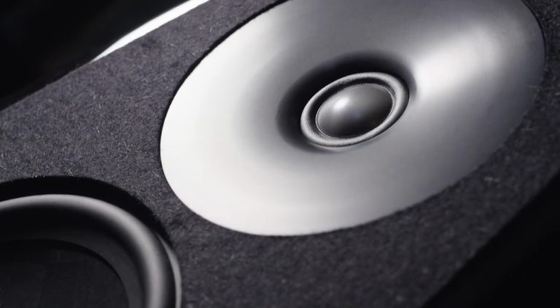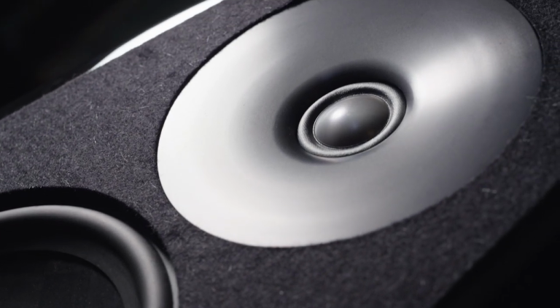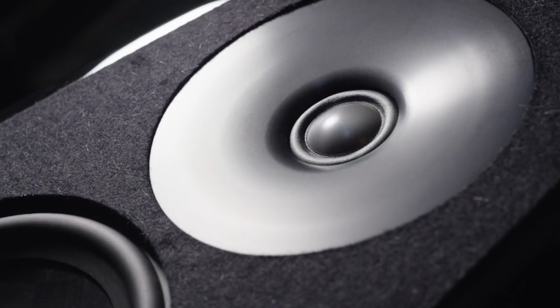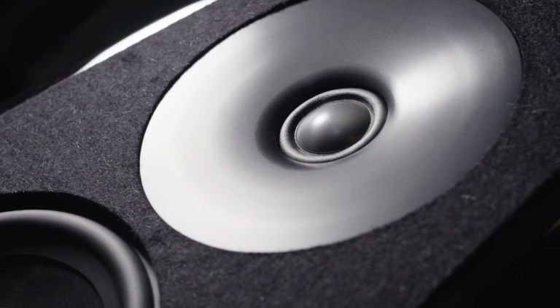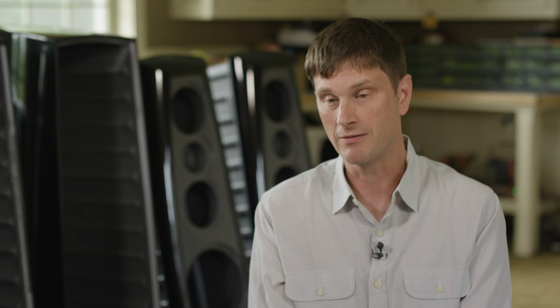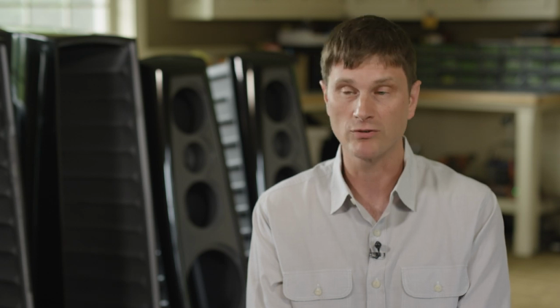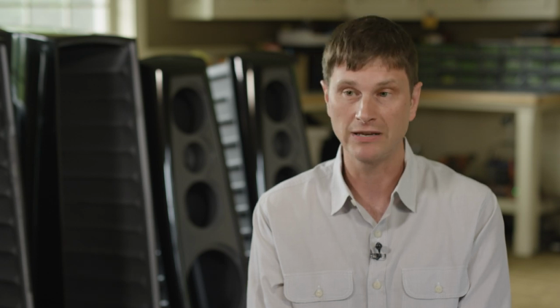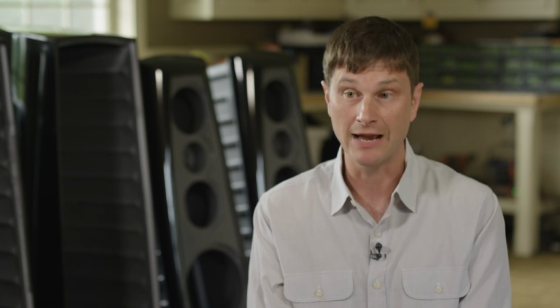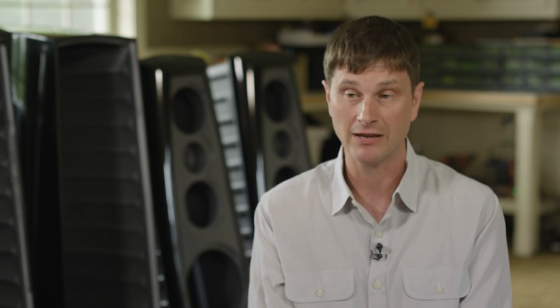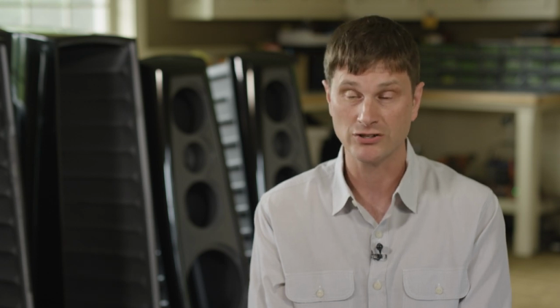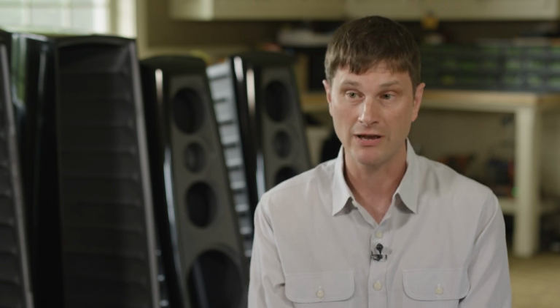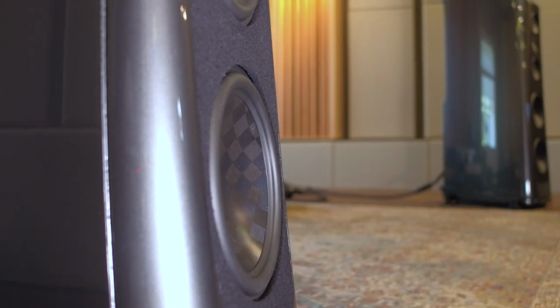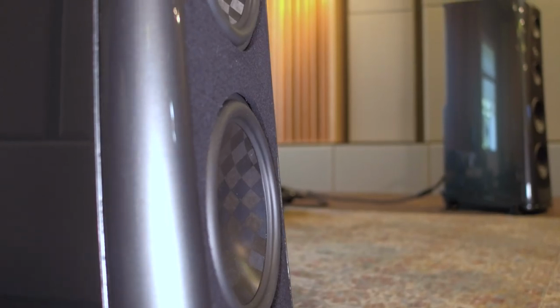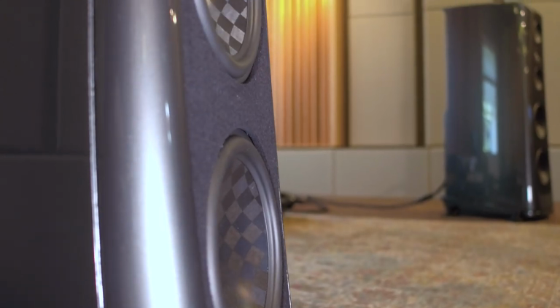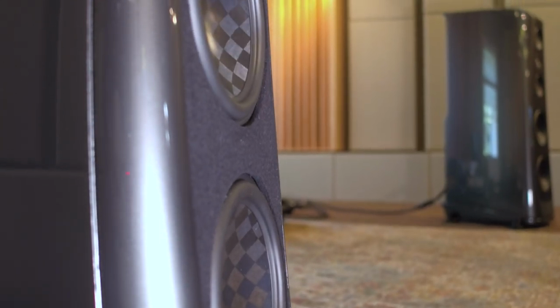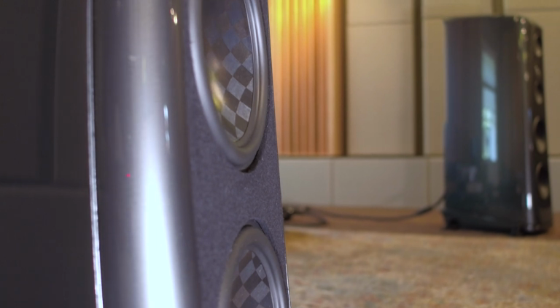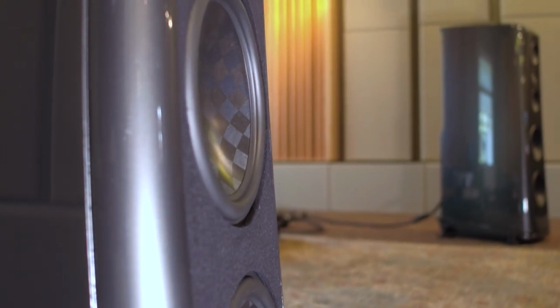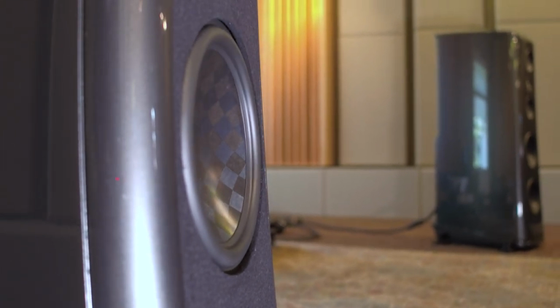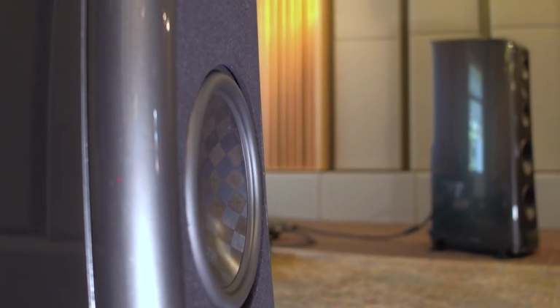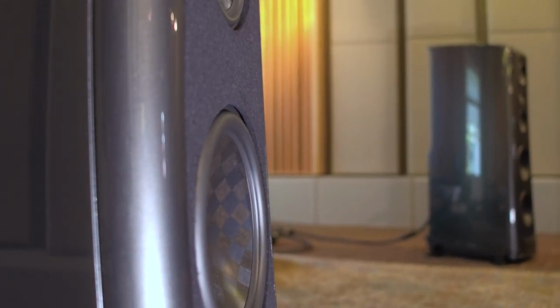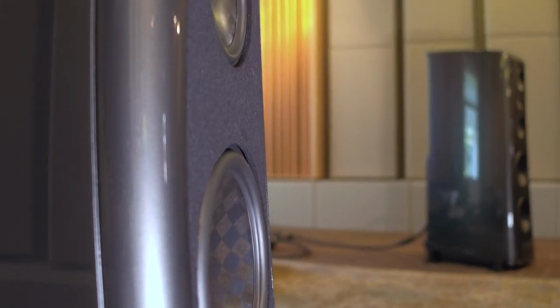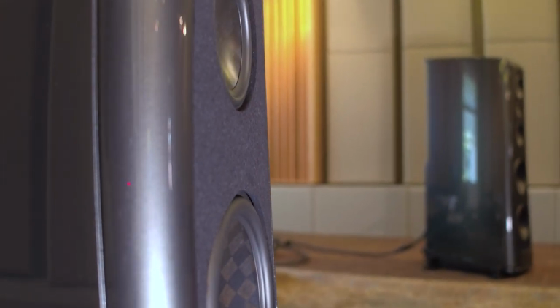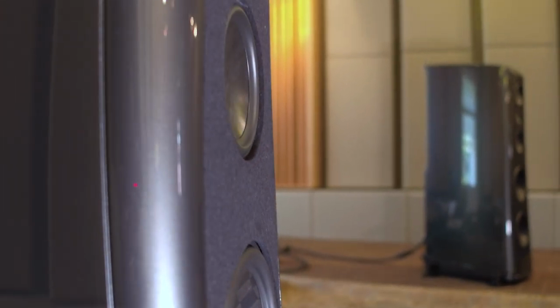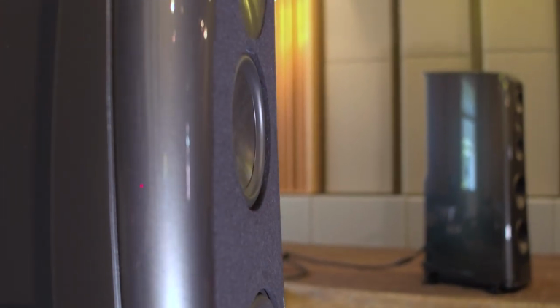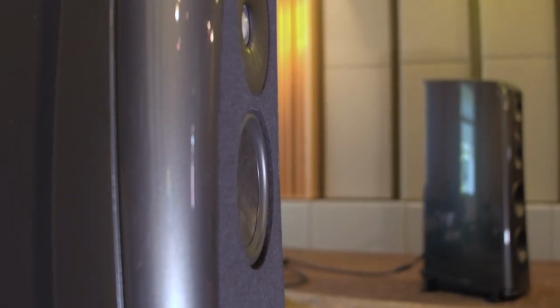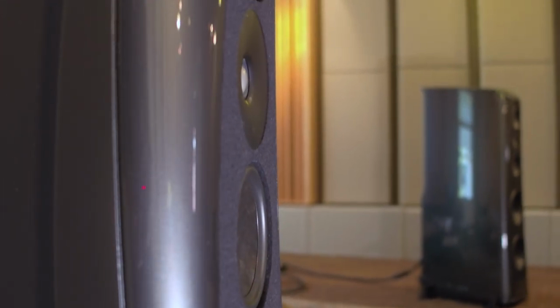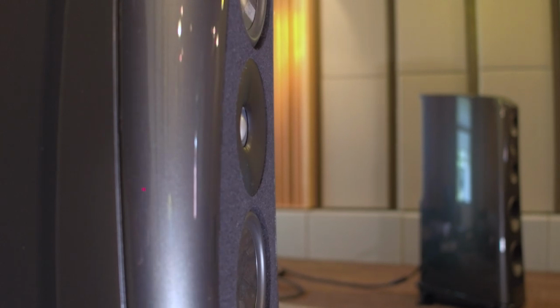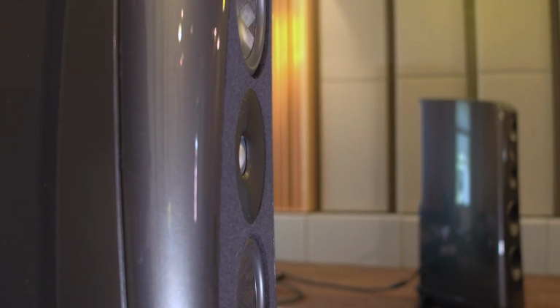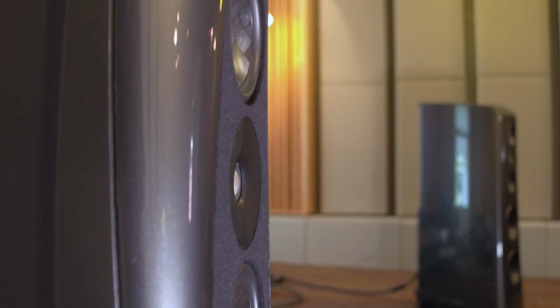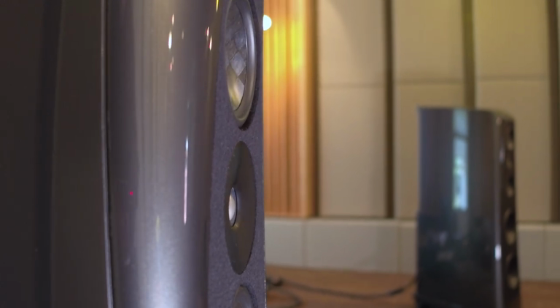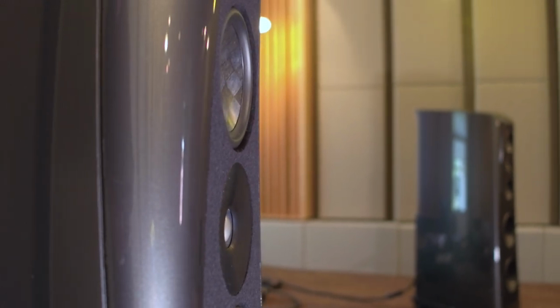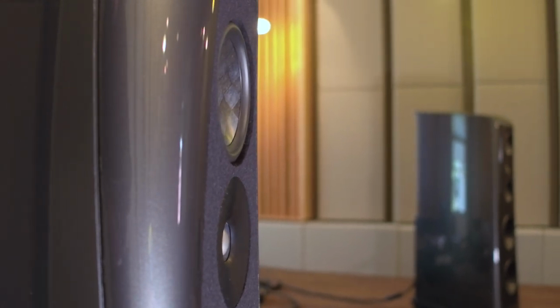The waveguide tweeter is a major improvement in the dynamic expression at the lower part of the tweeter, but it's also an improvement that allows us to help the mid-range frequencies because we can use different crossover topologies. So it's a major improvement.